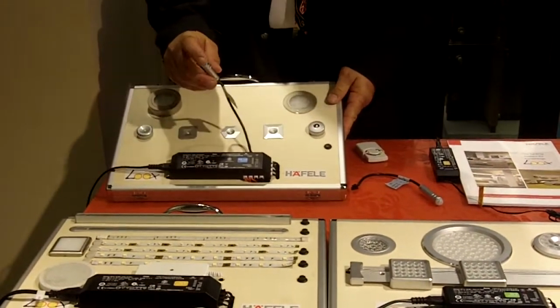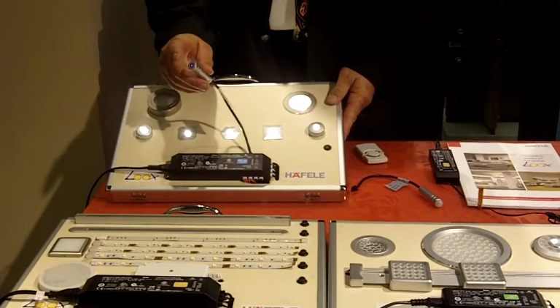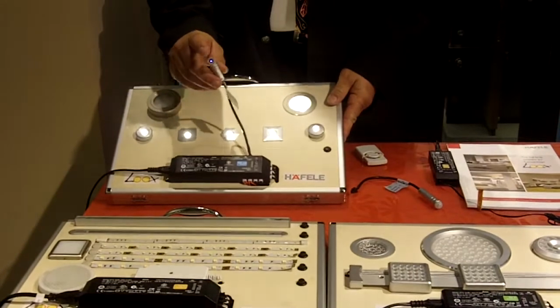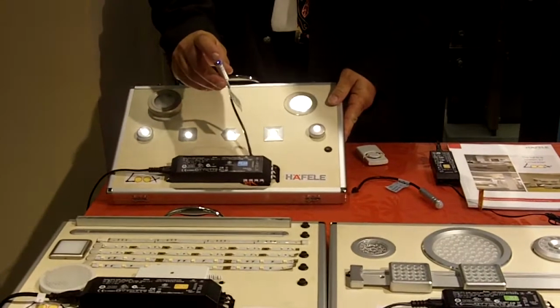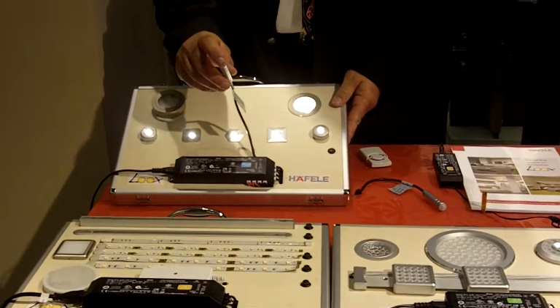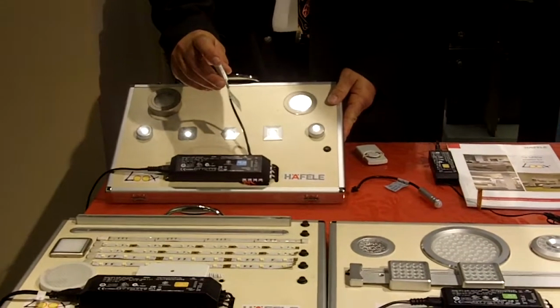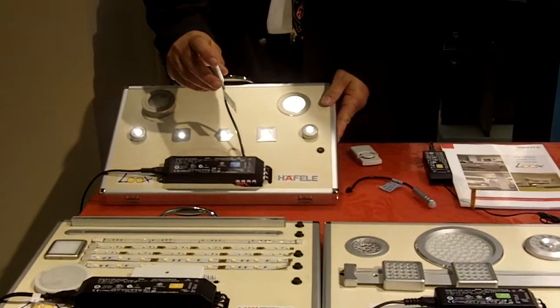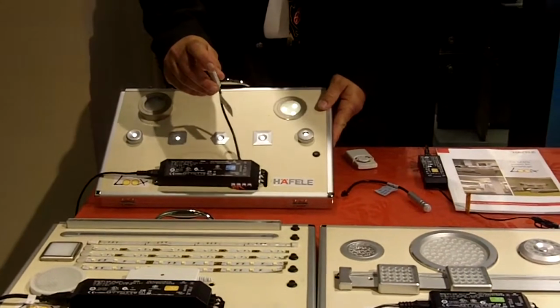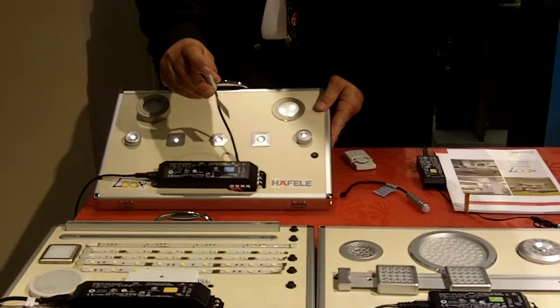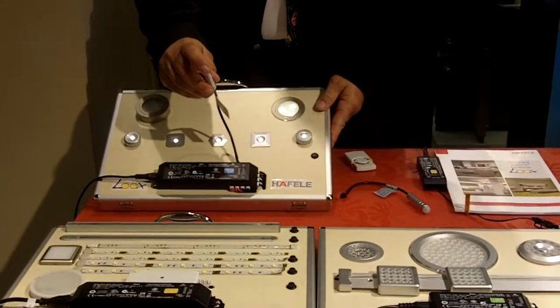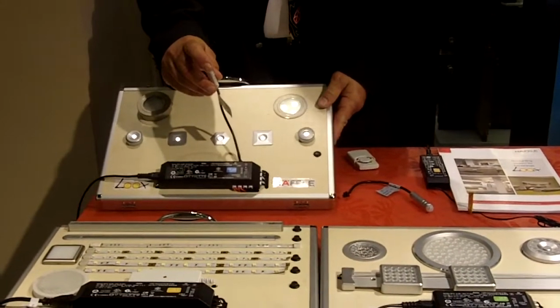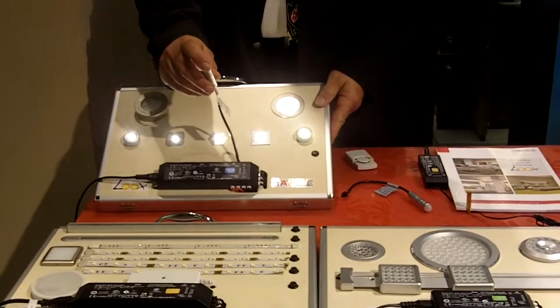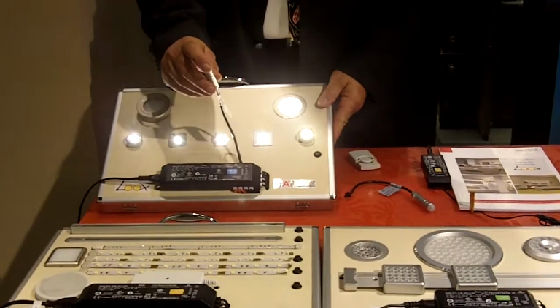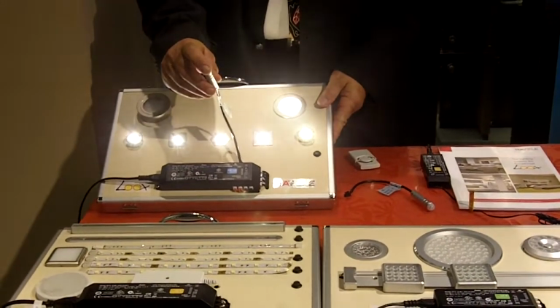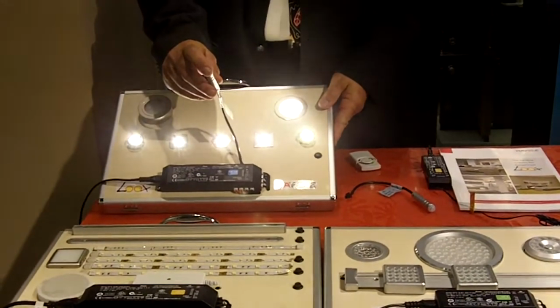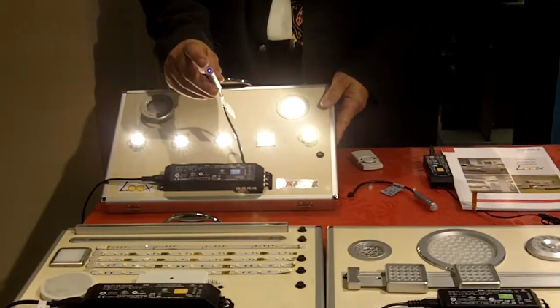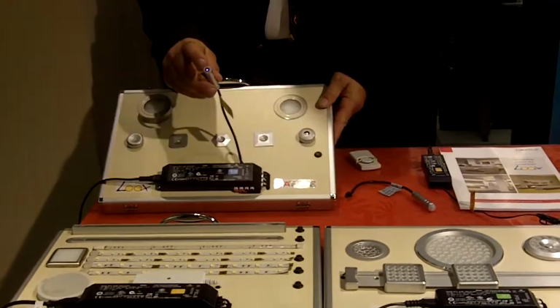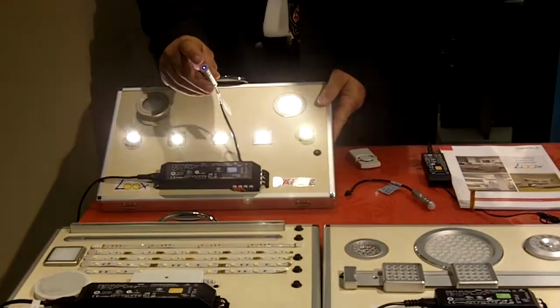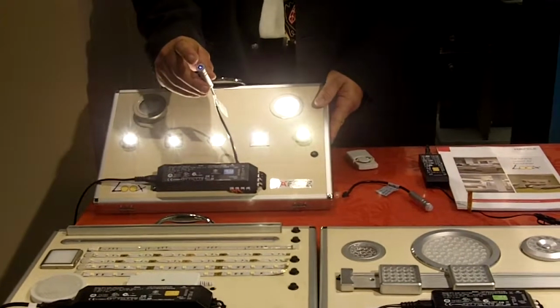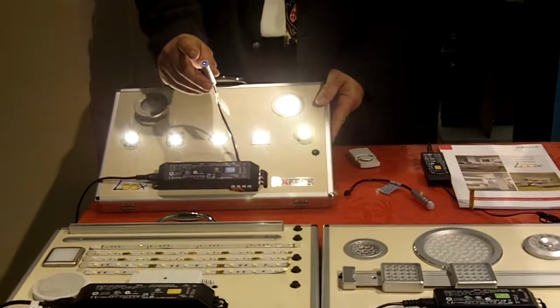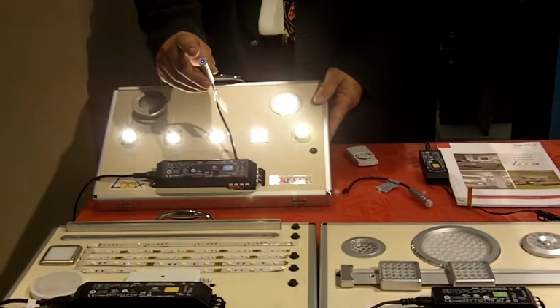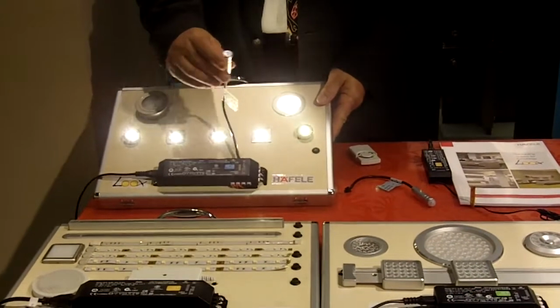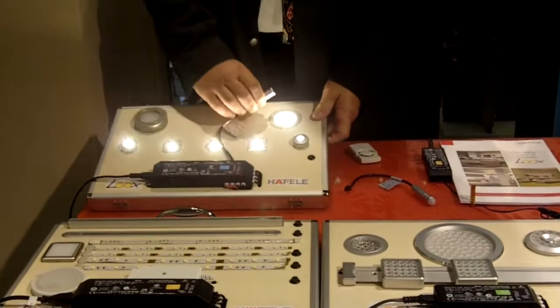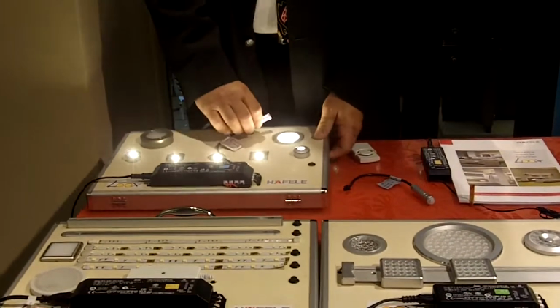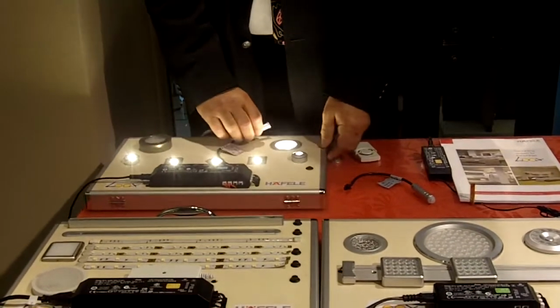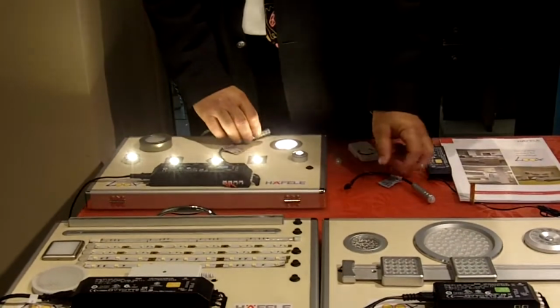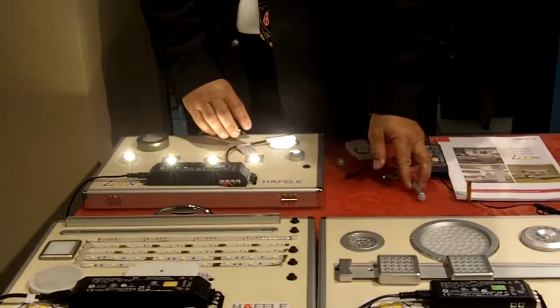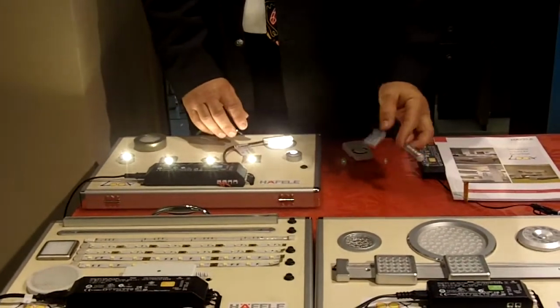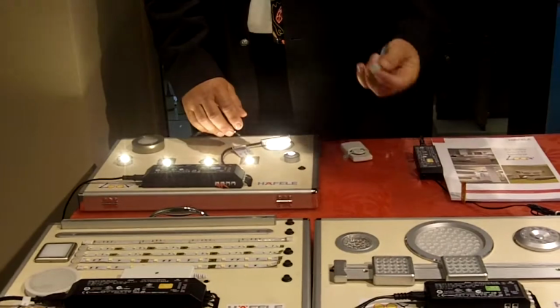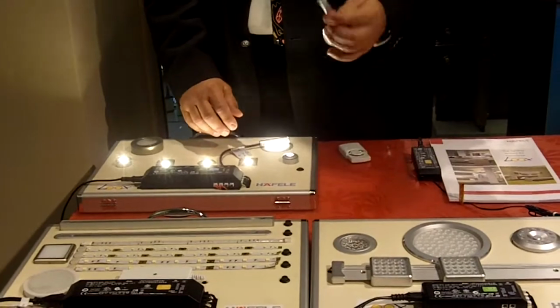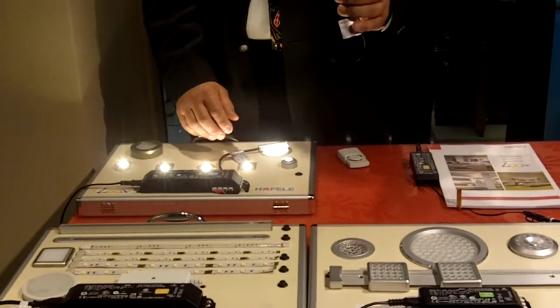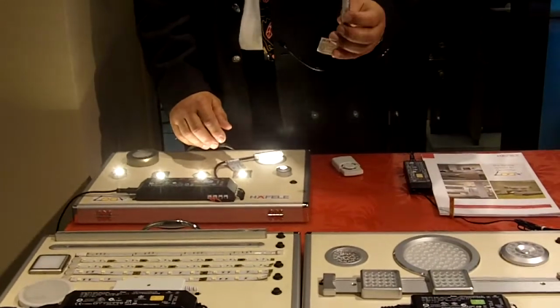LED lights are now dimmable — I'll show you how that works. We also have motion sensor switches available.